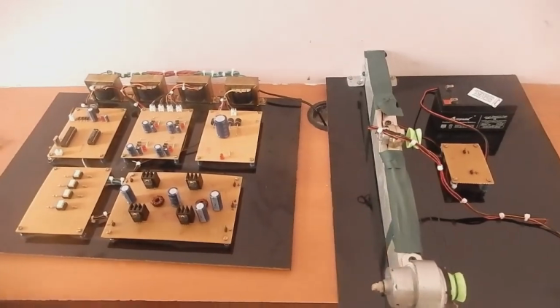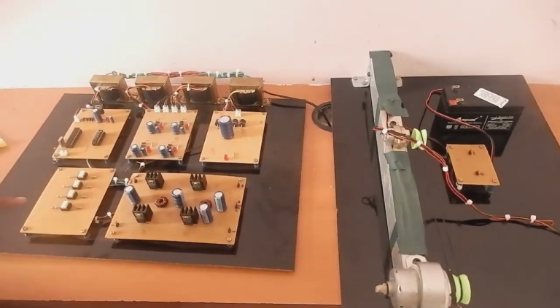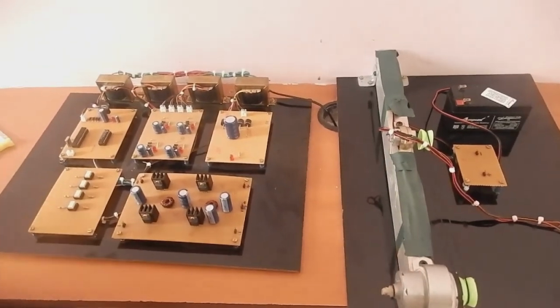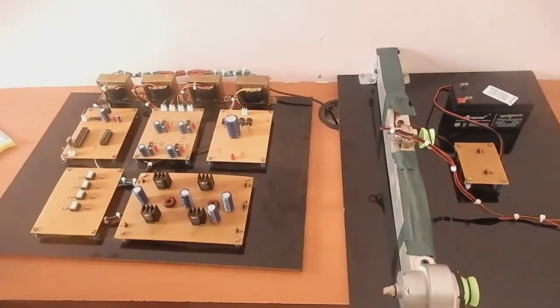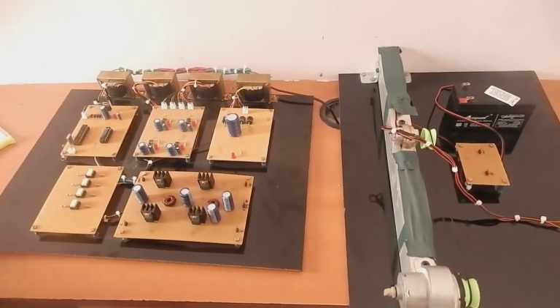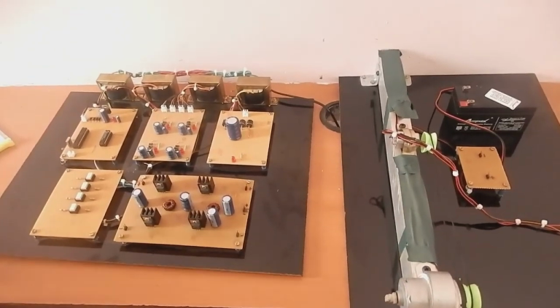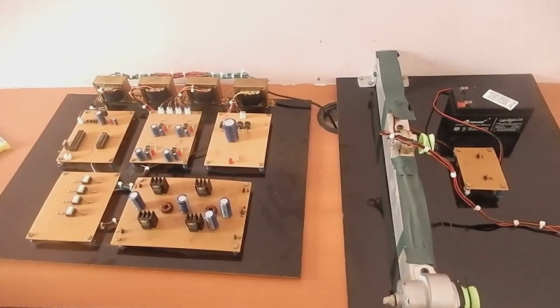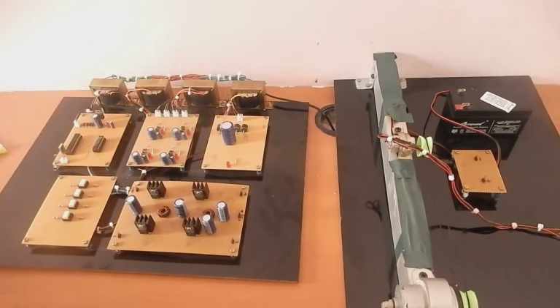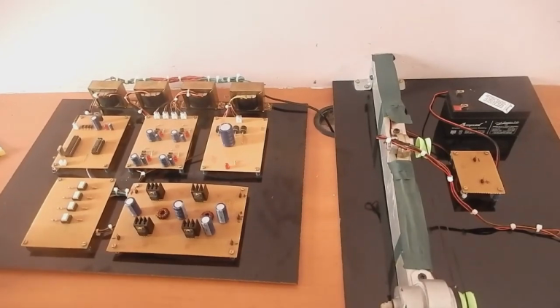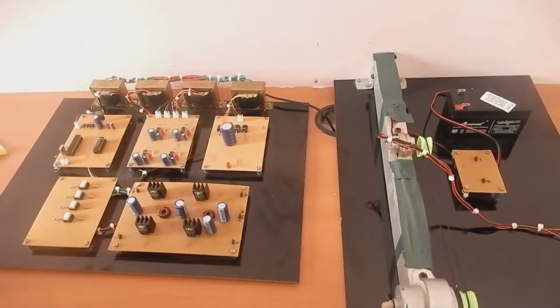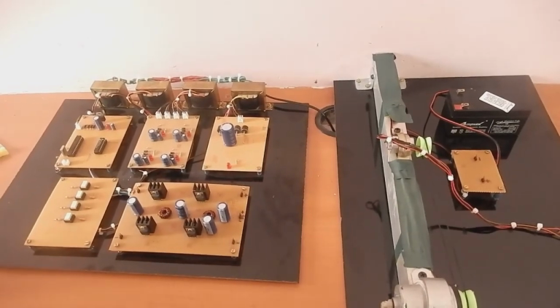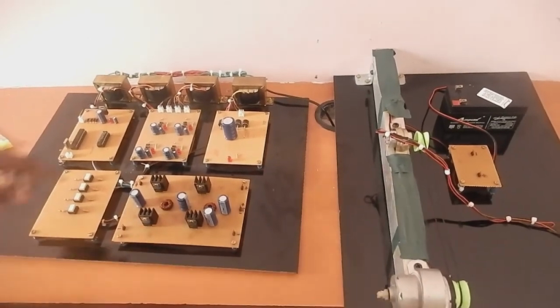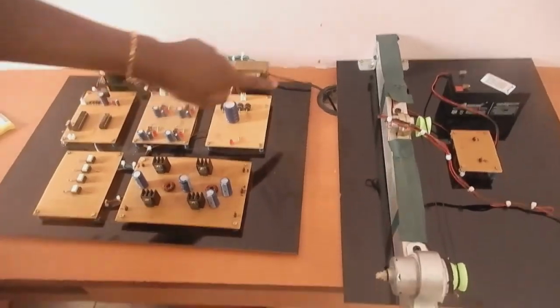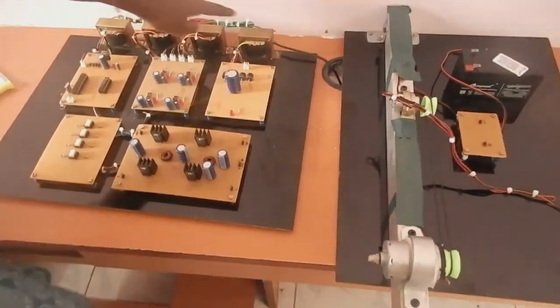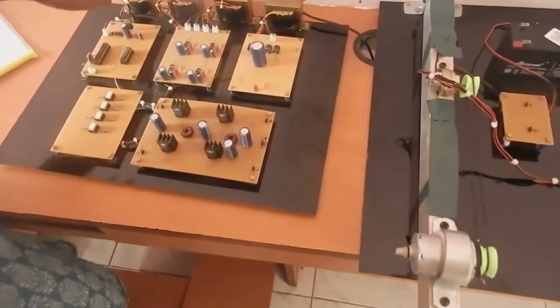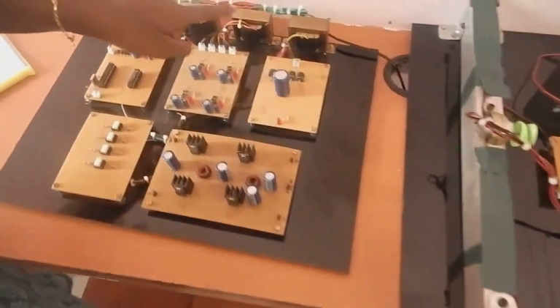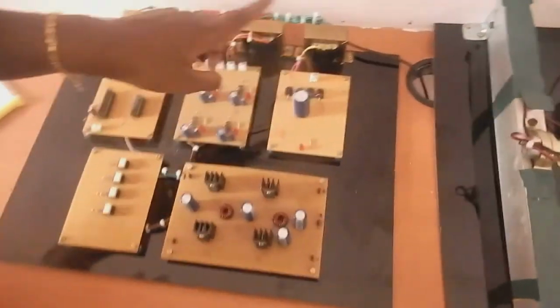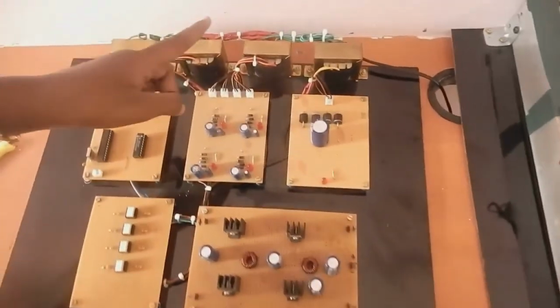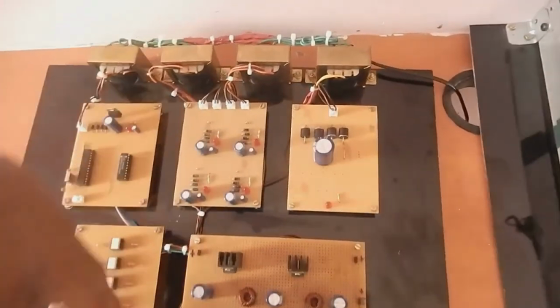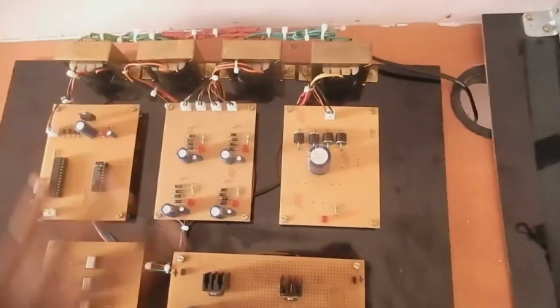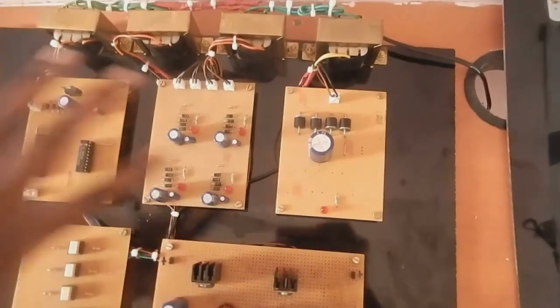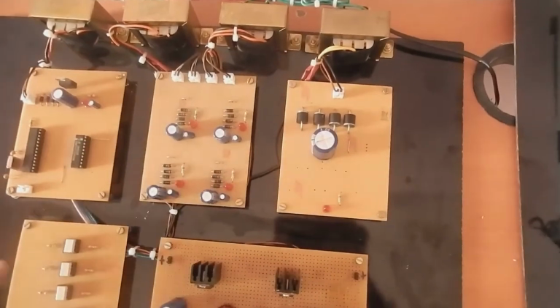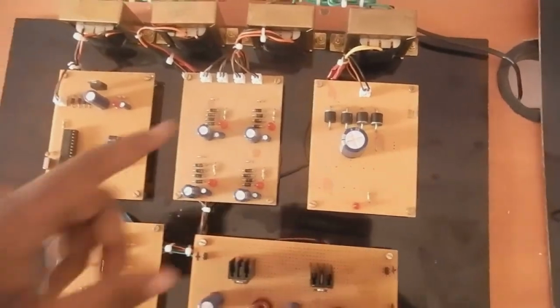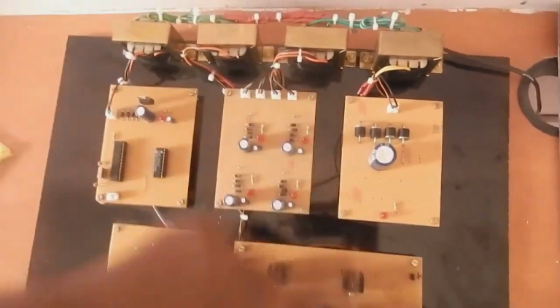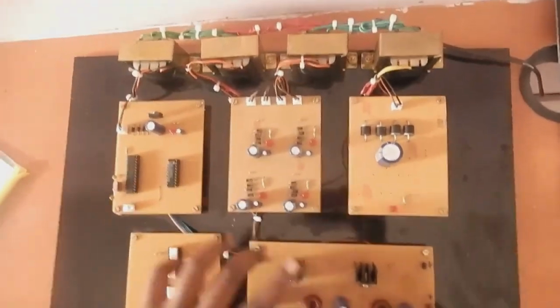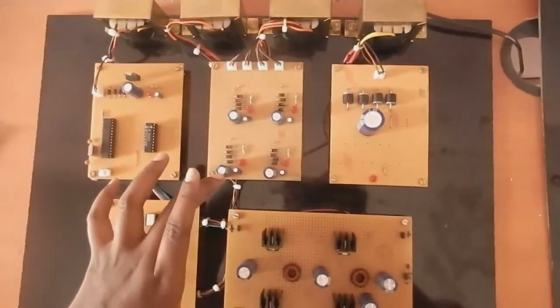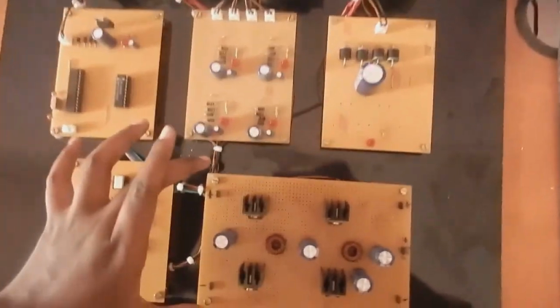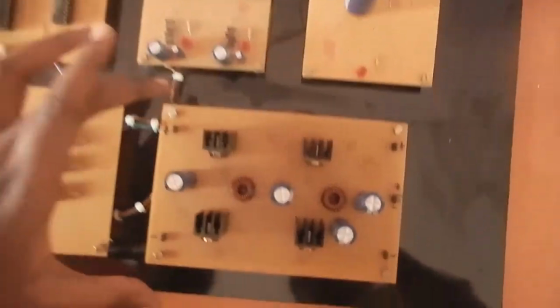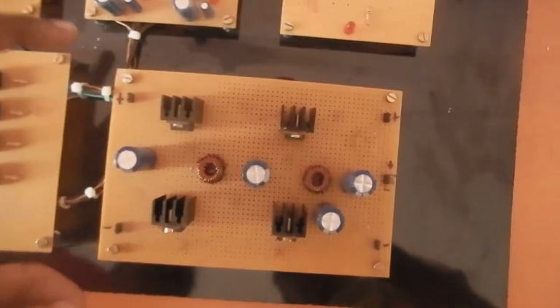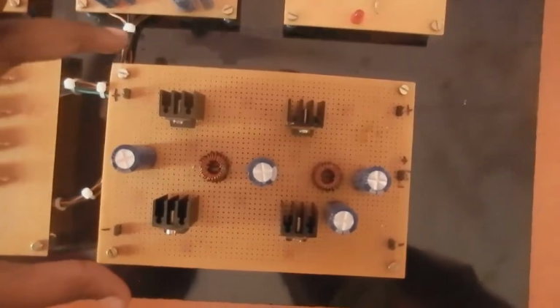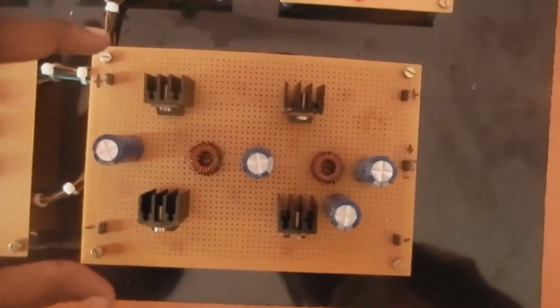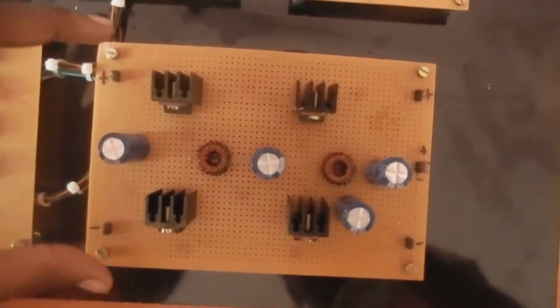Our project title is High Efficiency Bidirectional Converter for Flywheel Energy Storage System. This is the supply transformer for giving supply to all the kits. This is the main circuit of this project — the bidirectional converter.